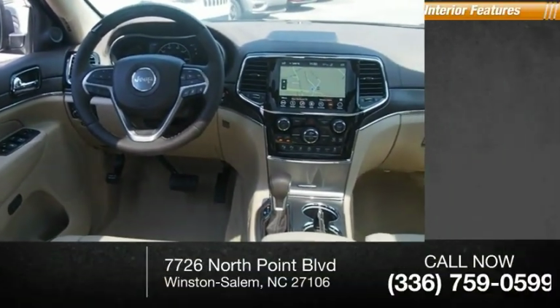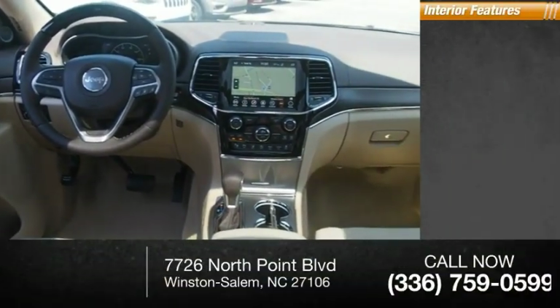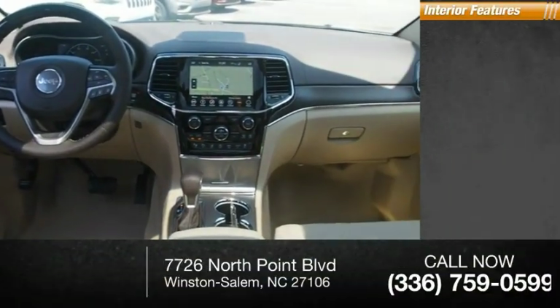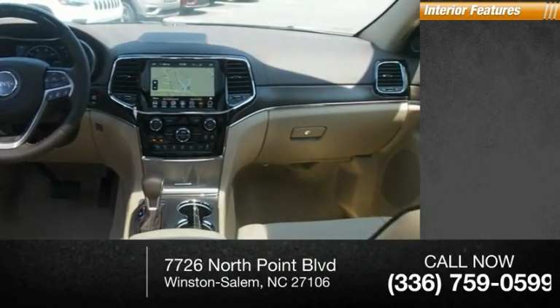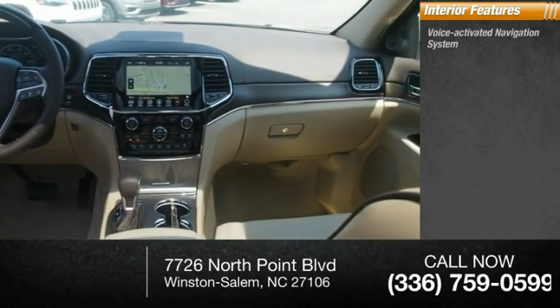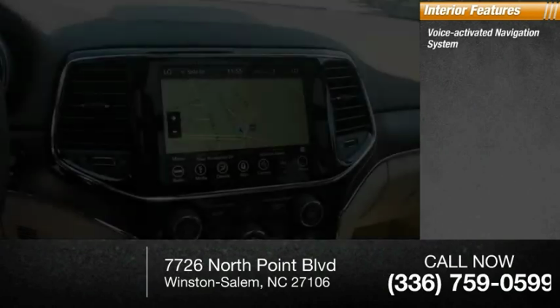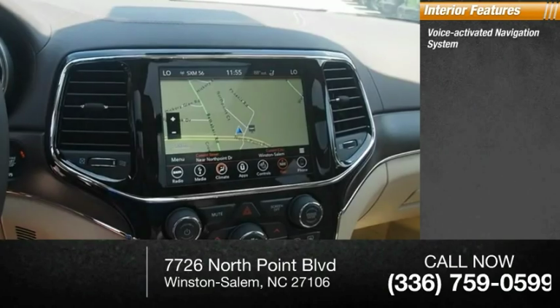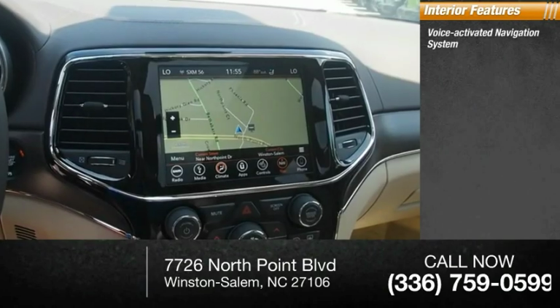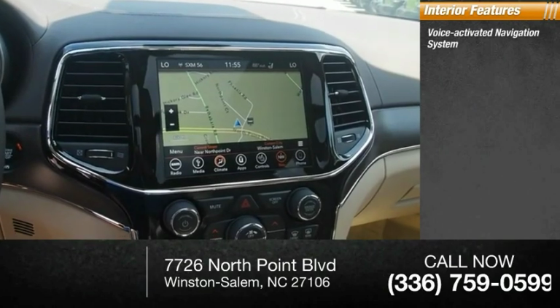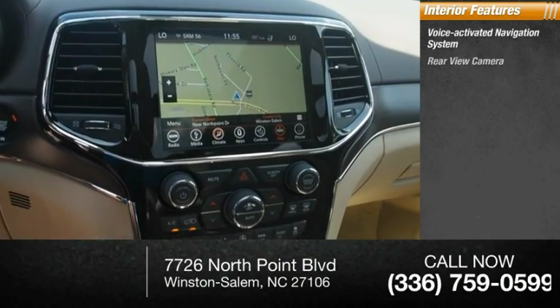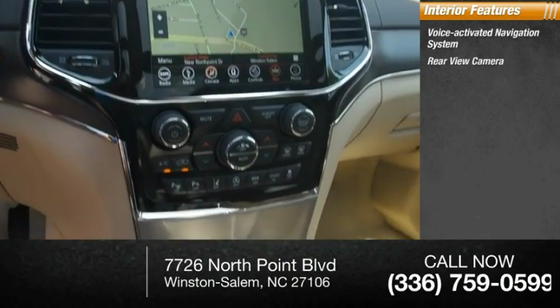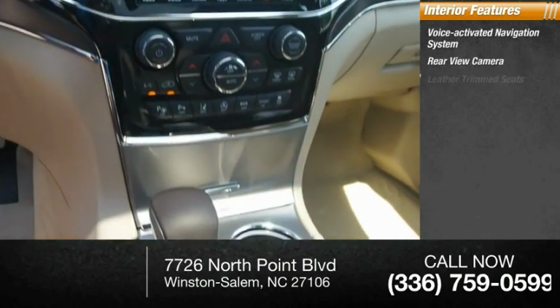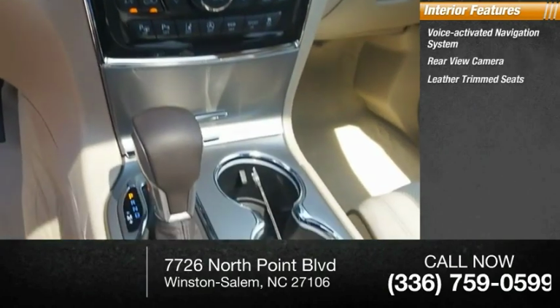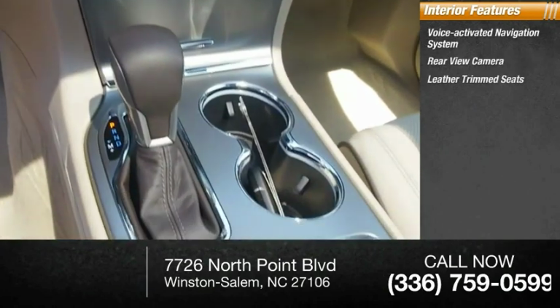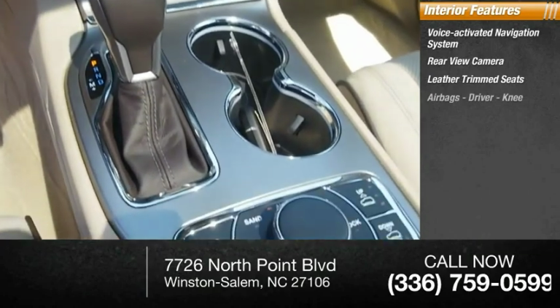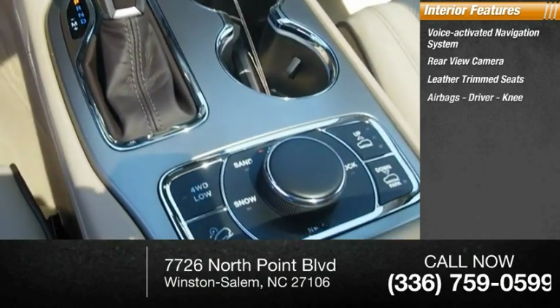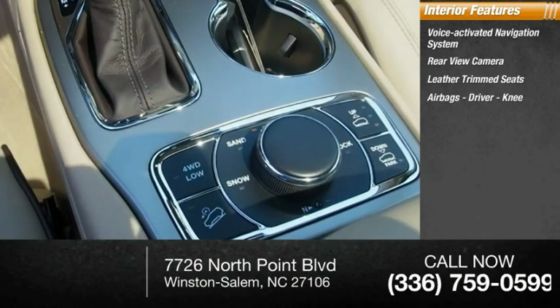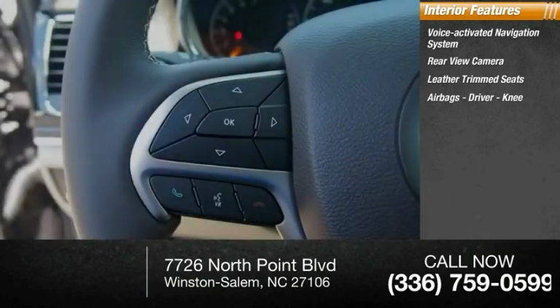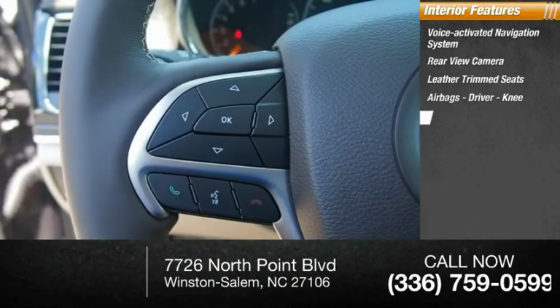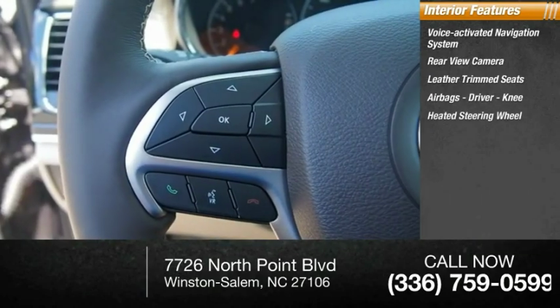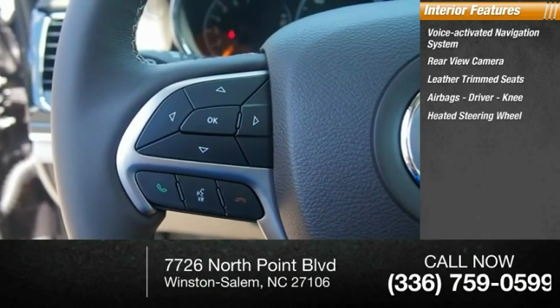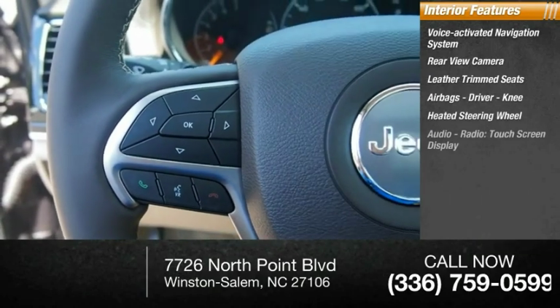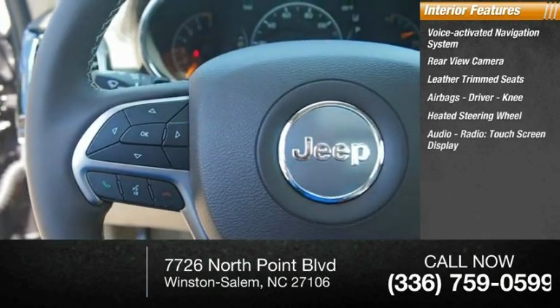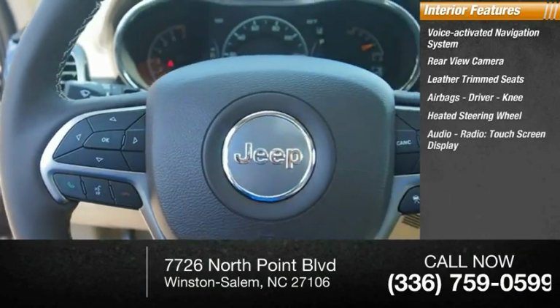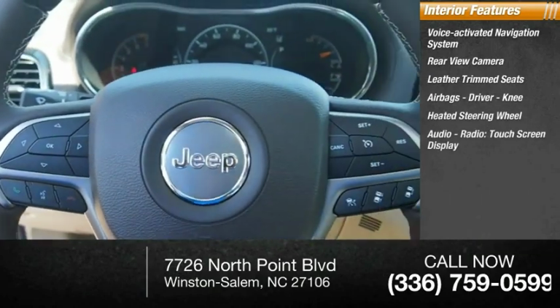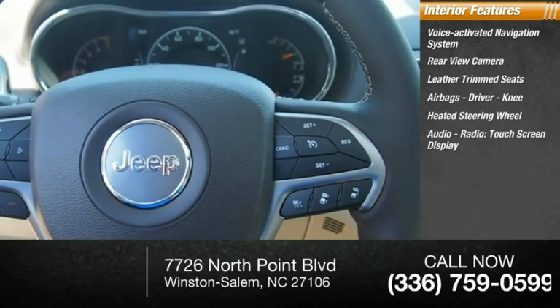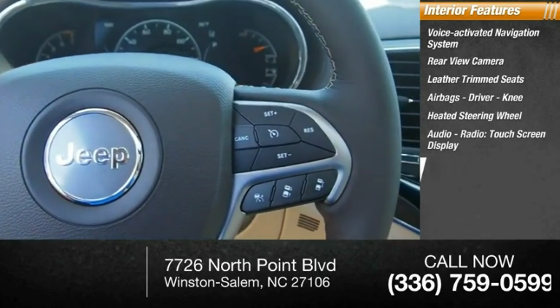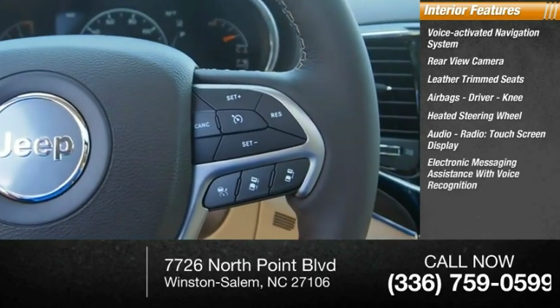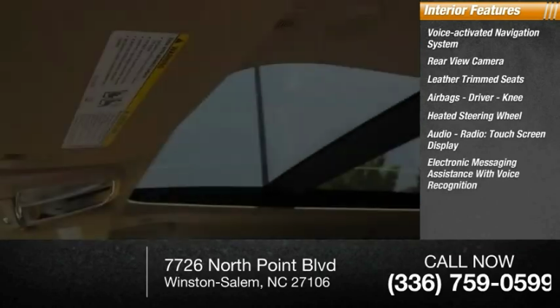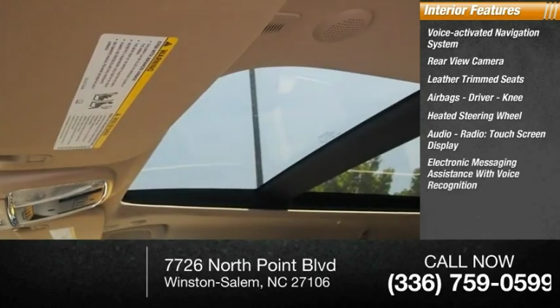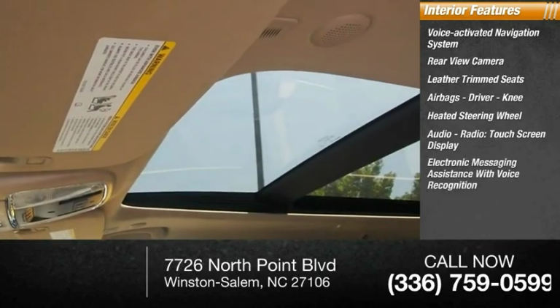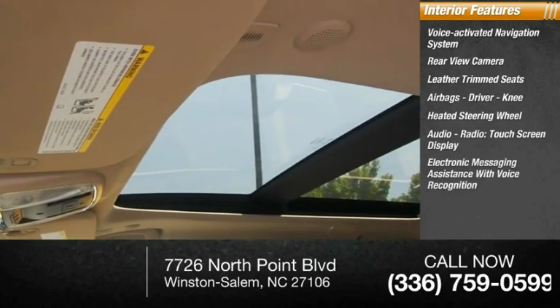Inside you'll find a voice-activated navigation system, rearview camera, leather trim seats, airbags, driver knee, heated steering wheel, audio radio, touchscreen display, electronic messaging assistance with voice recognition.